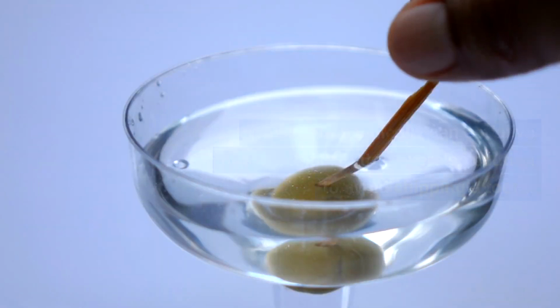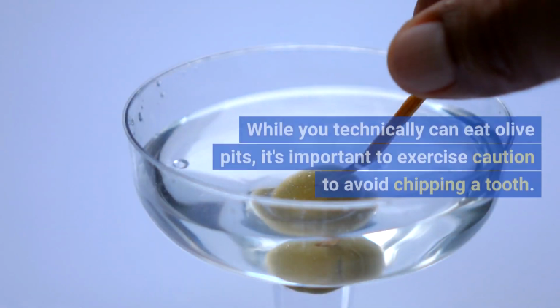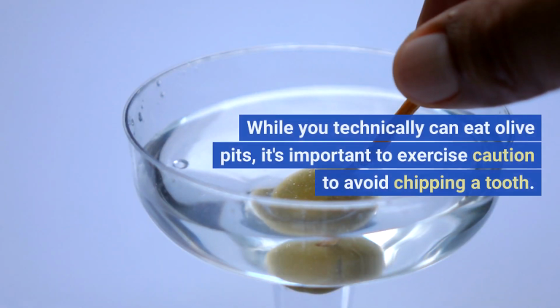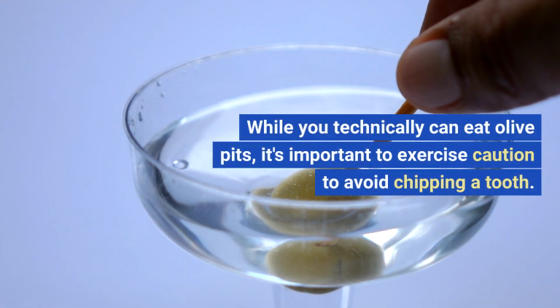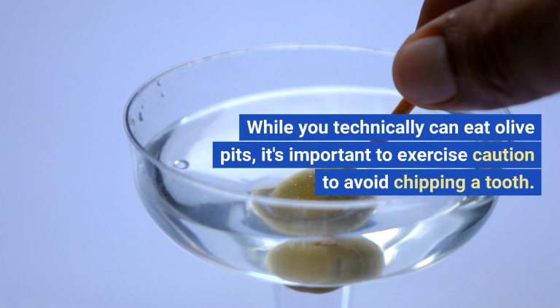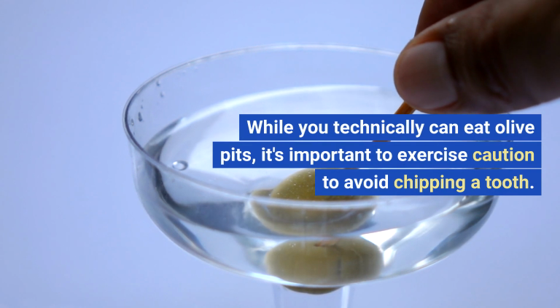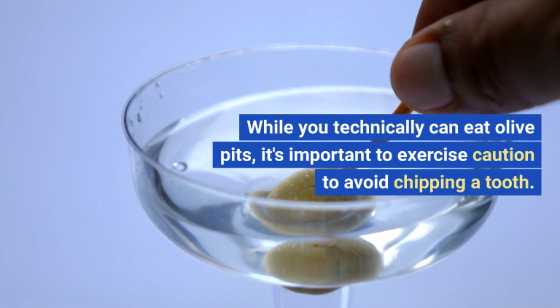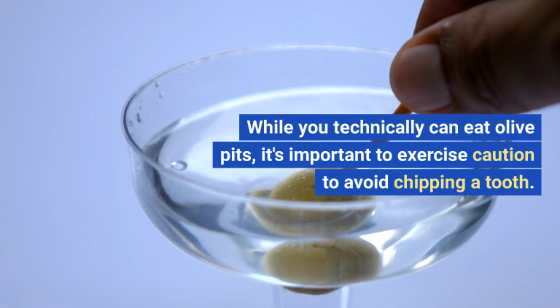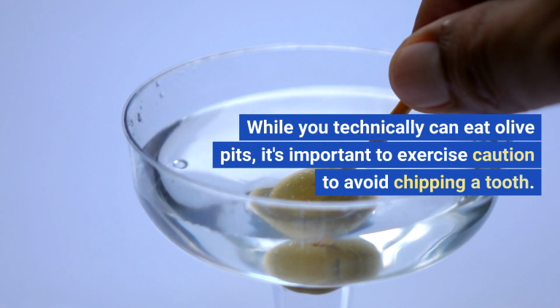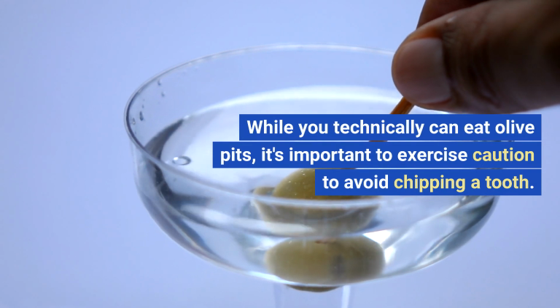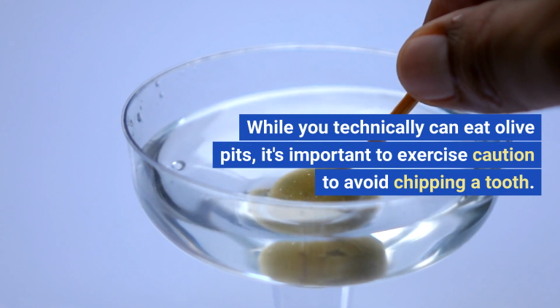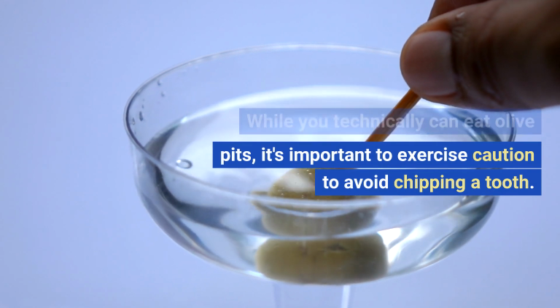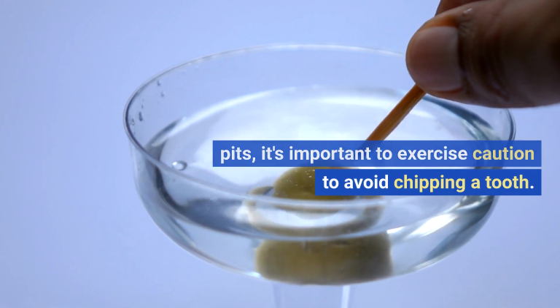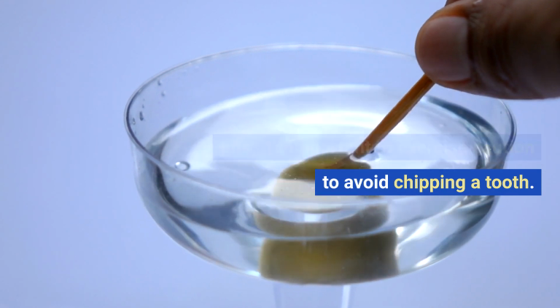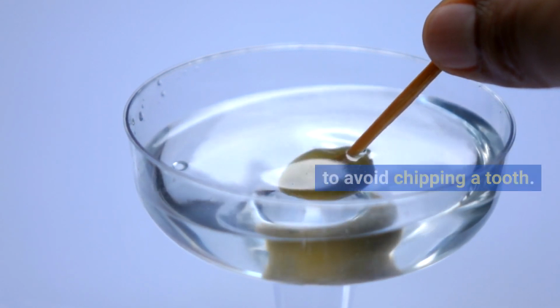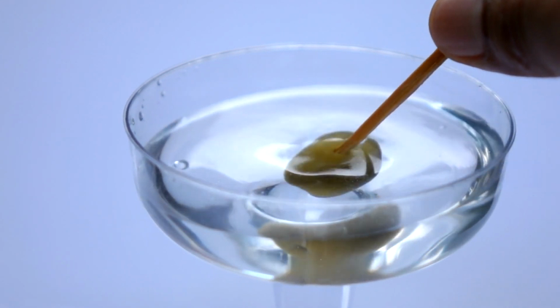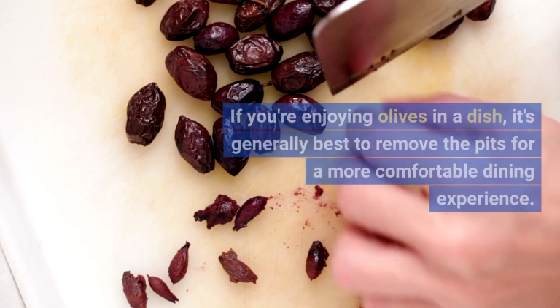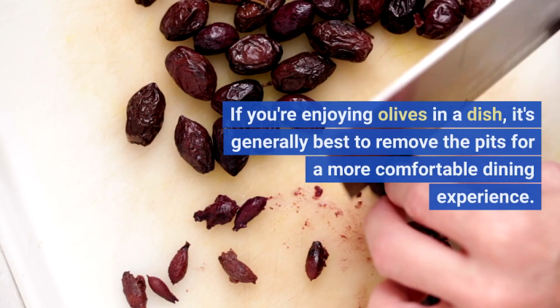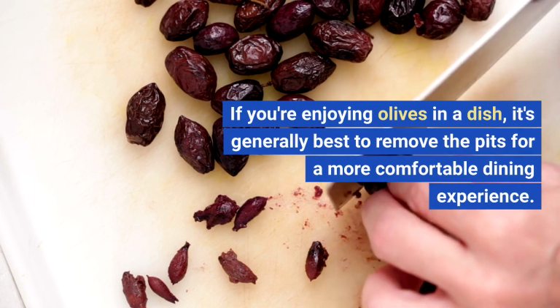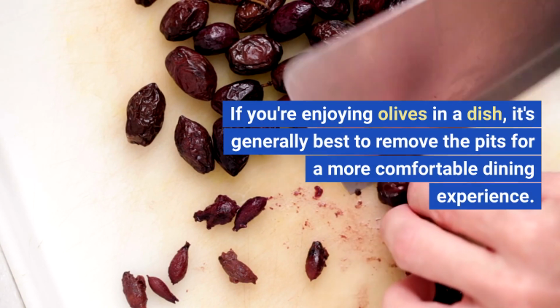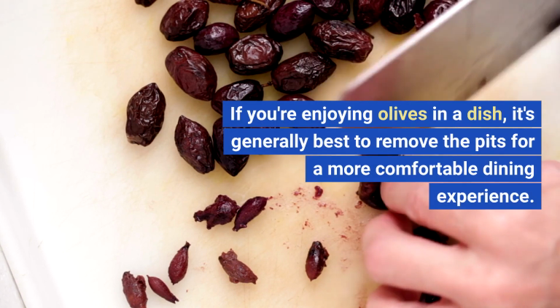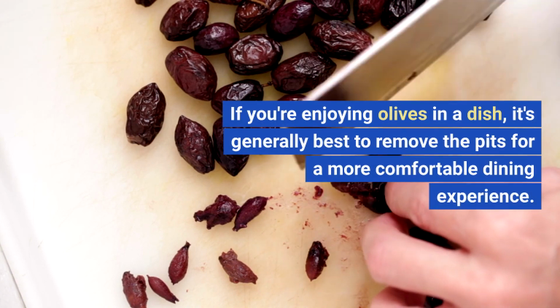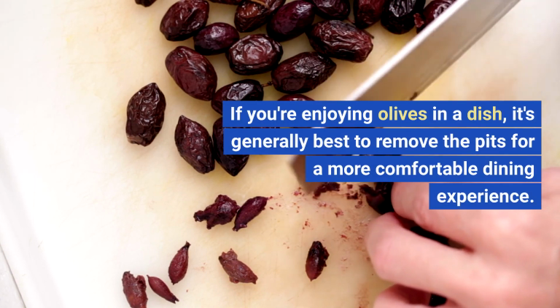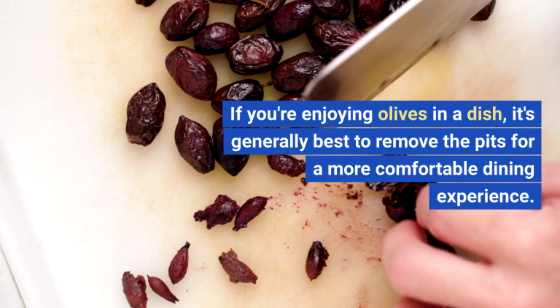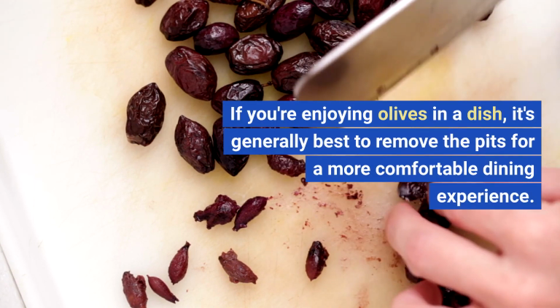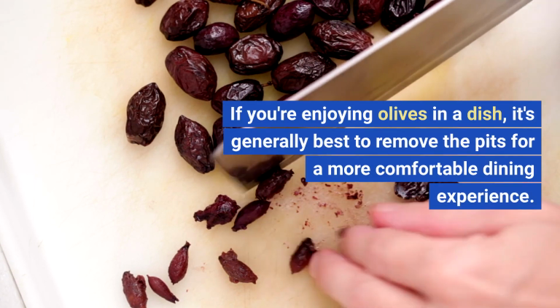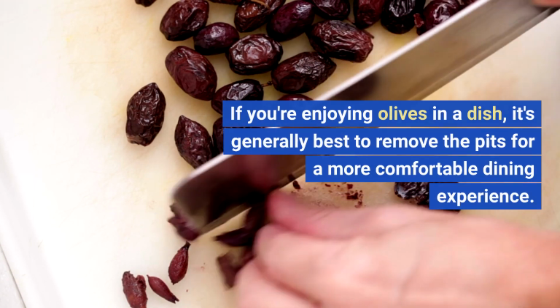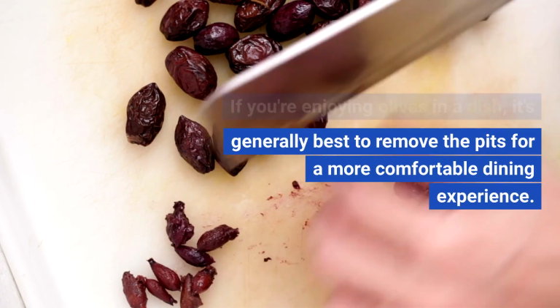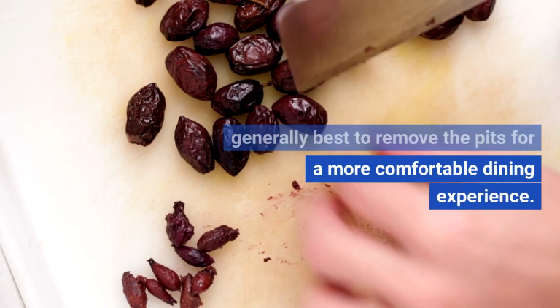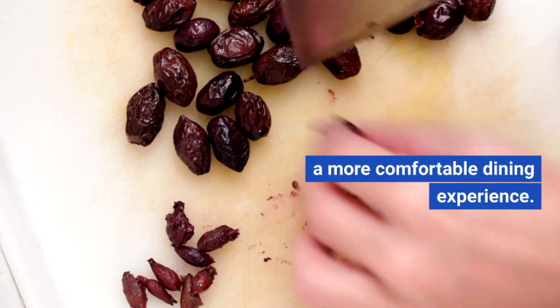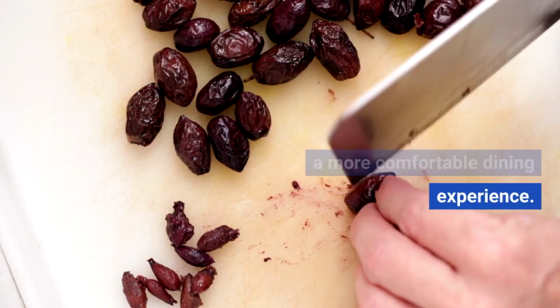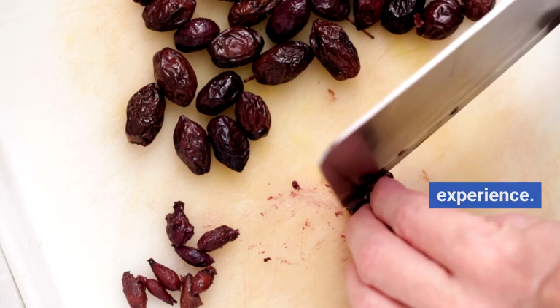While you technically can eat olive pits, it's important to exercise caution to avoid chipping a tooth. If you're enjoying olives in a dish, it's generally best to remove the pits for a more comfortable dining experience.